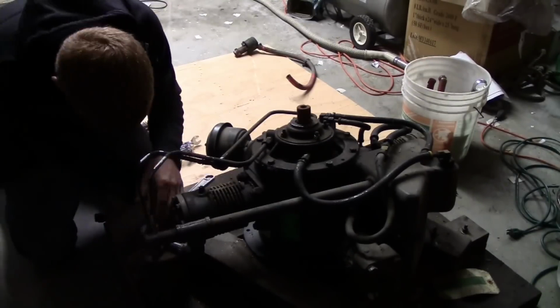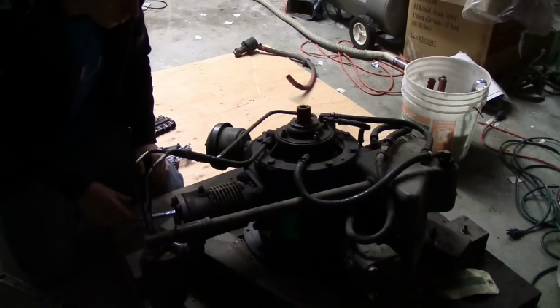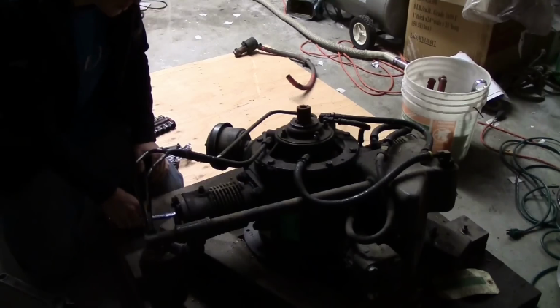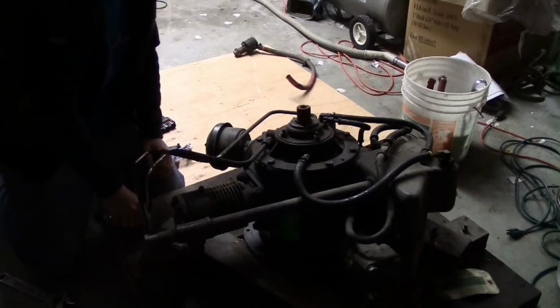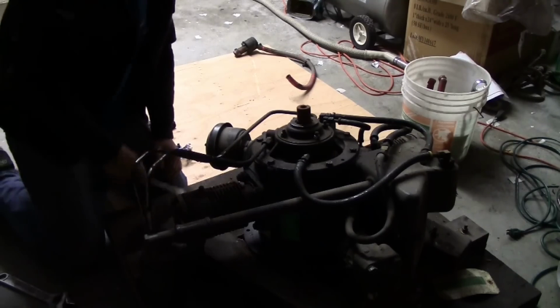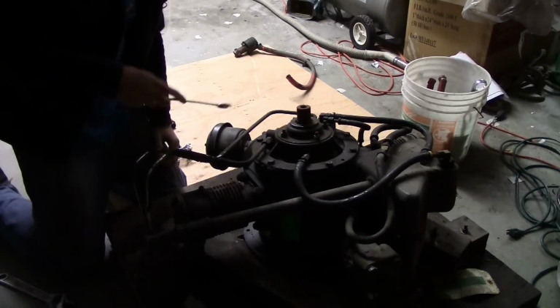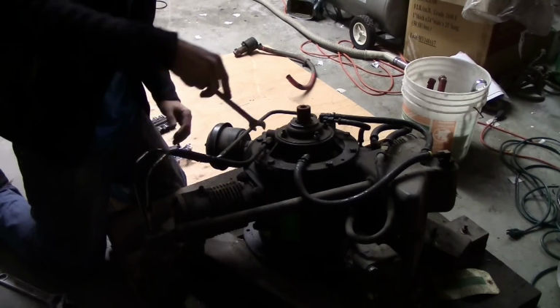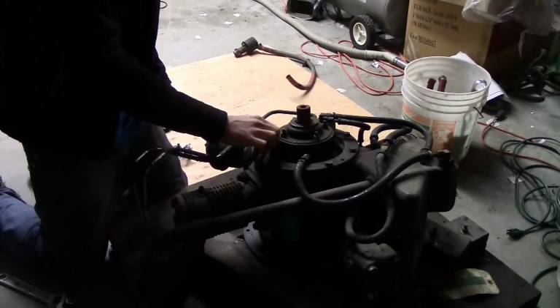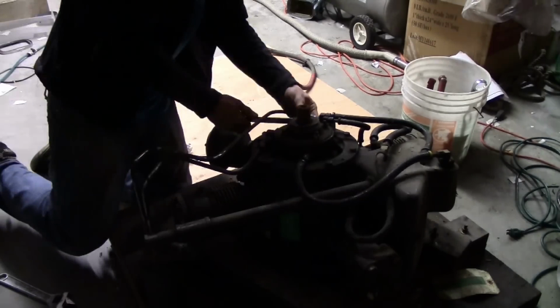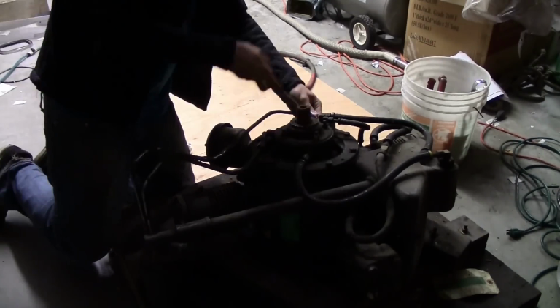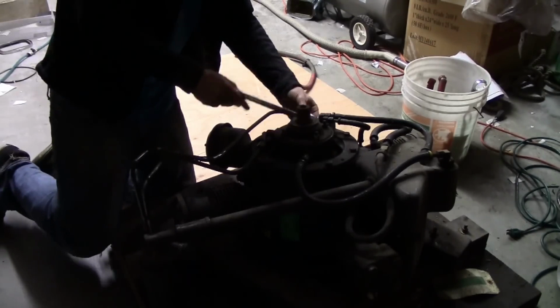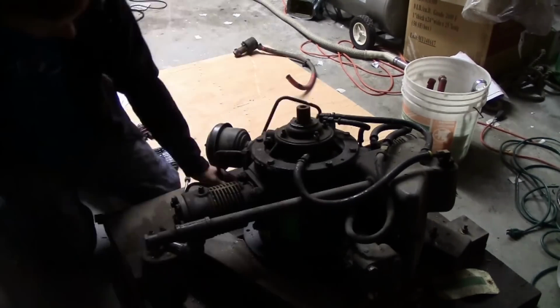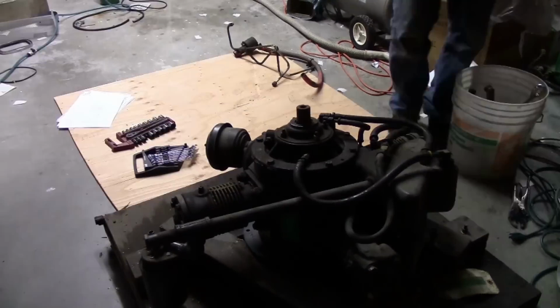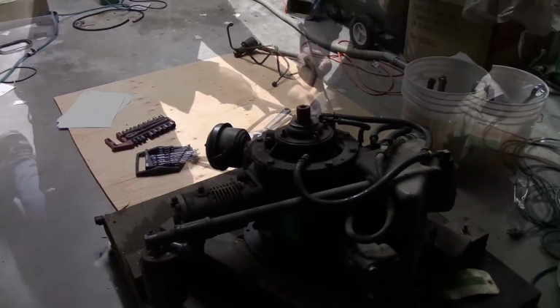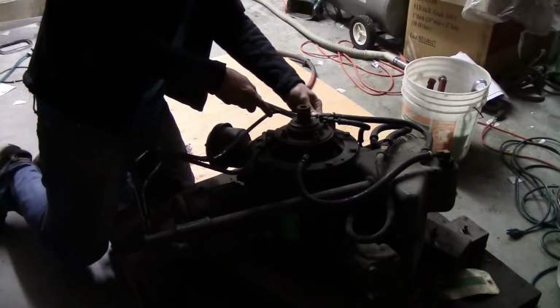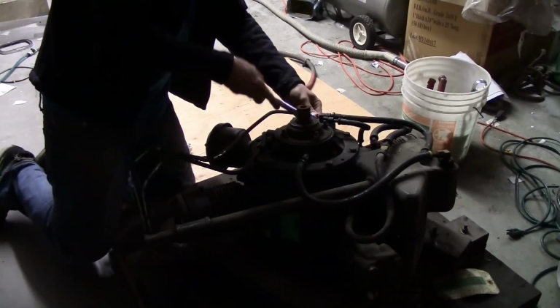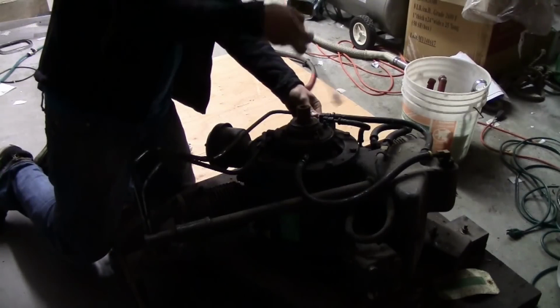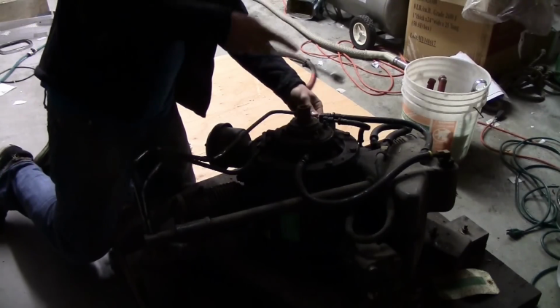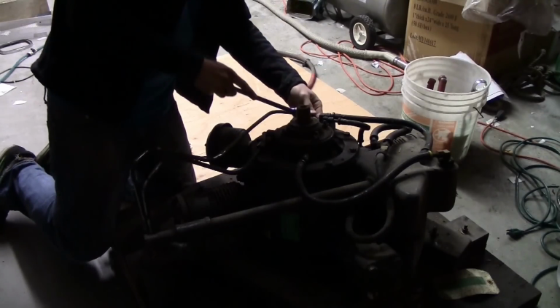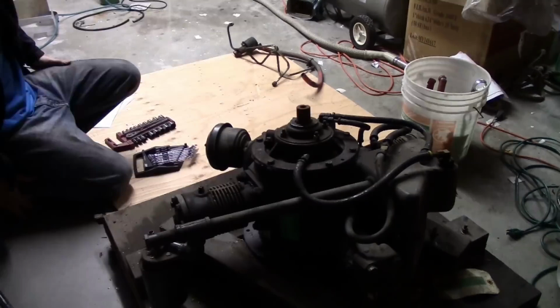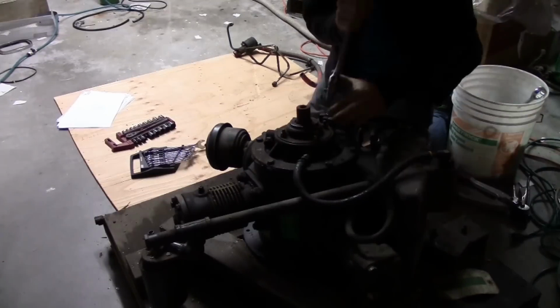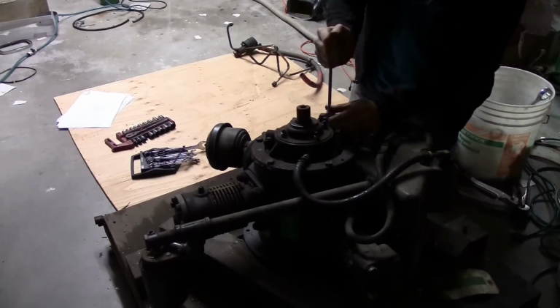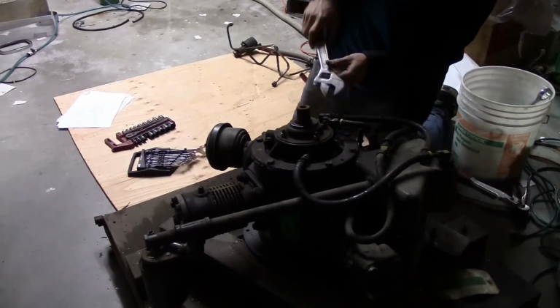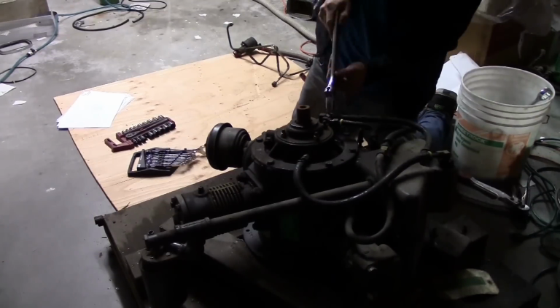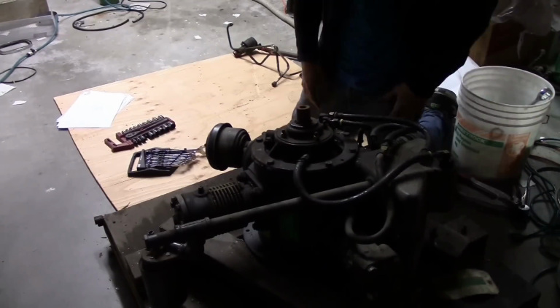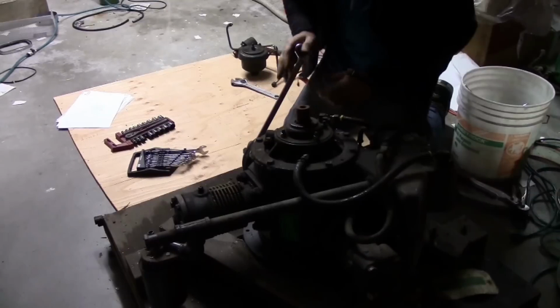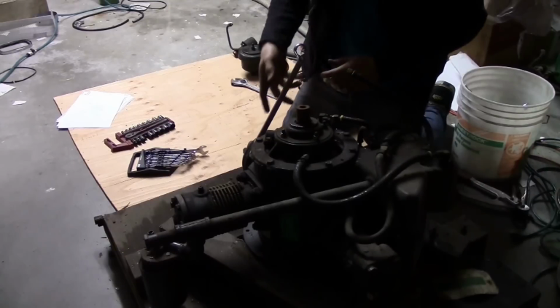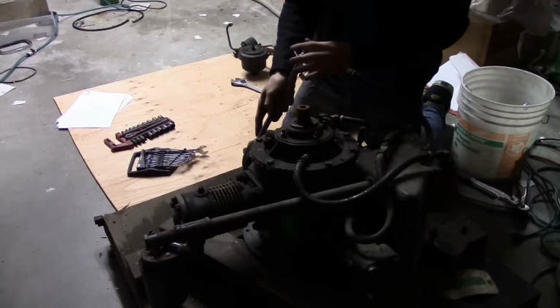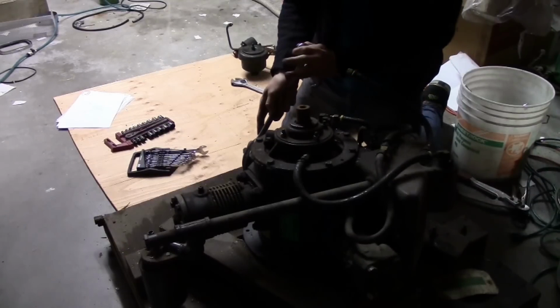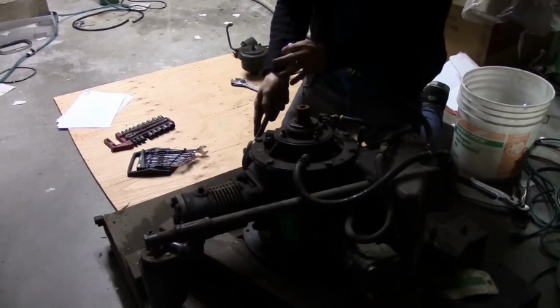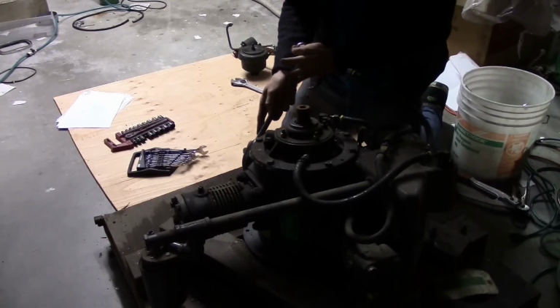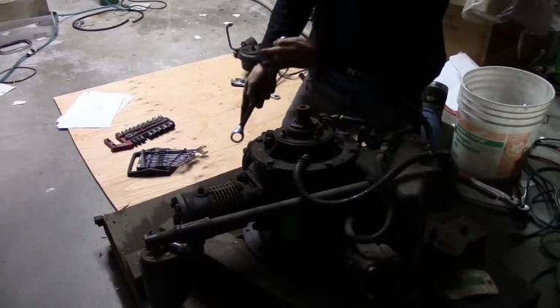The compressor fitting is undone. These are coming nice and easy though now. These aren't too snugged down.